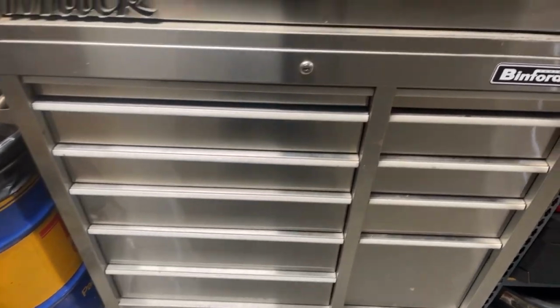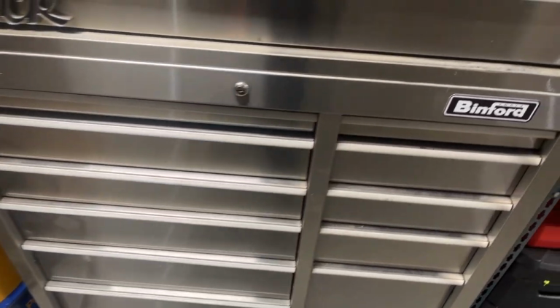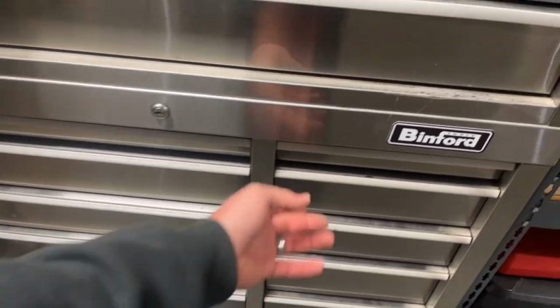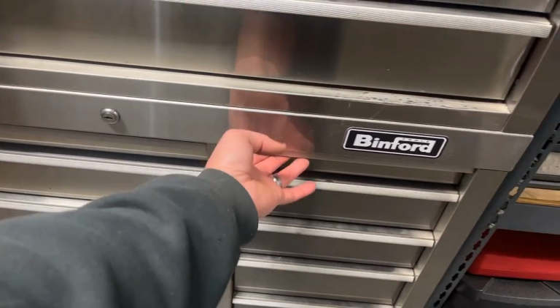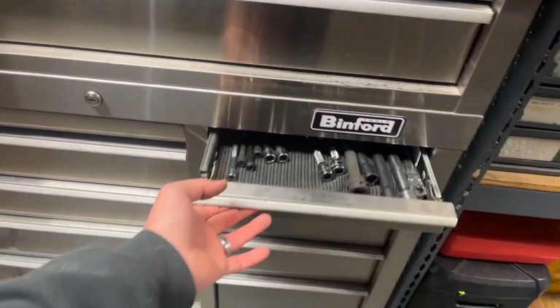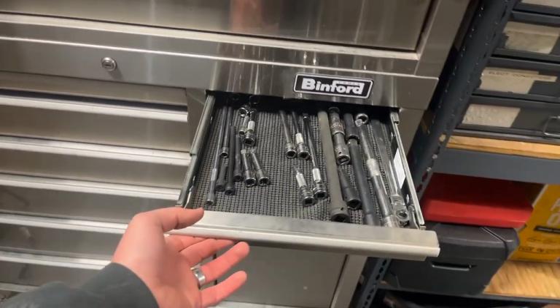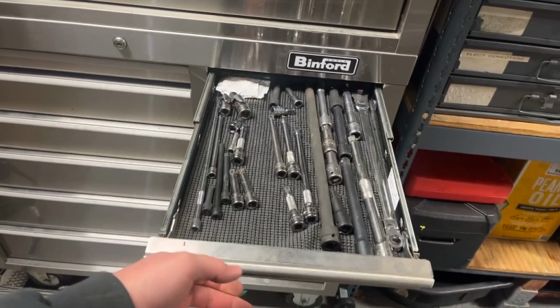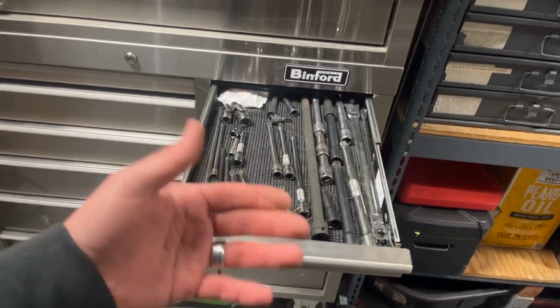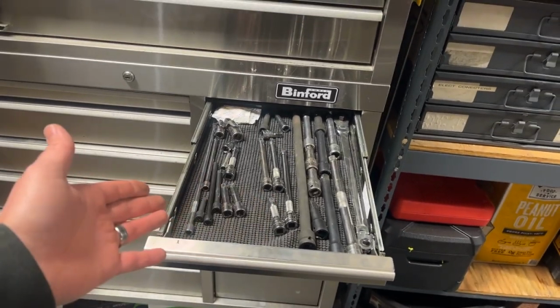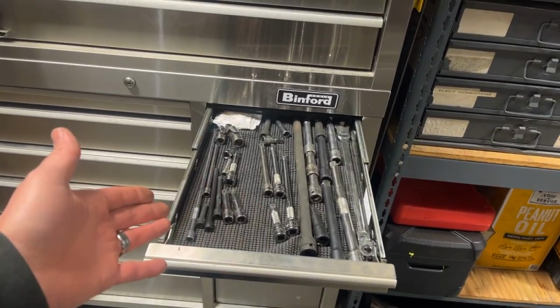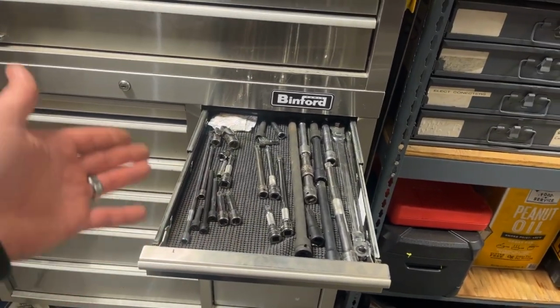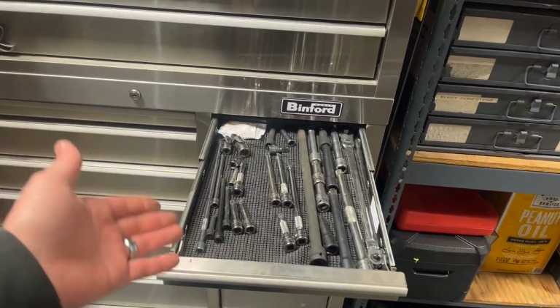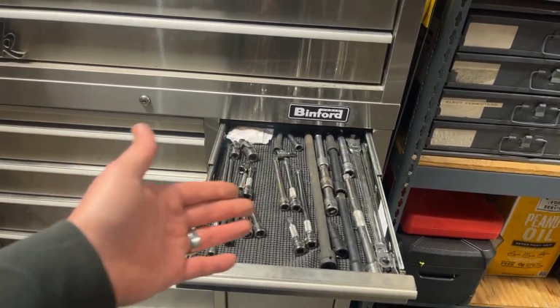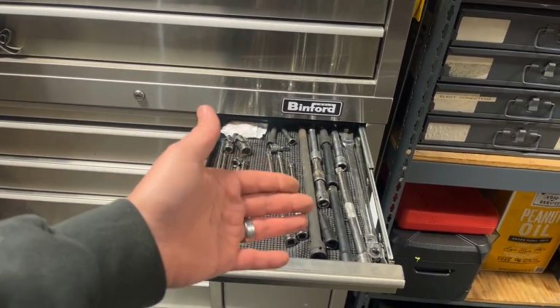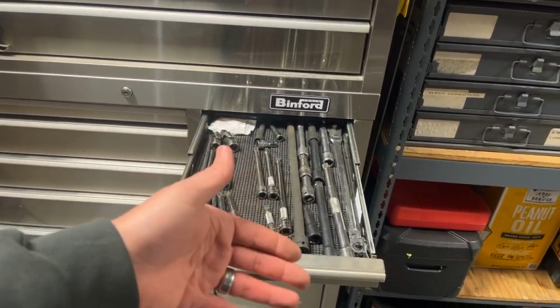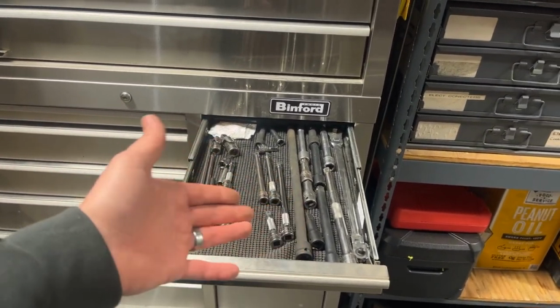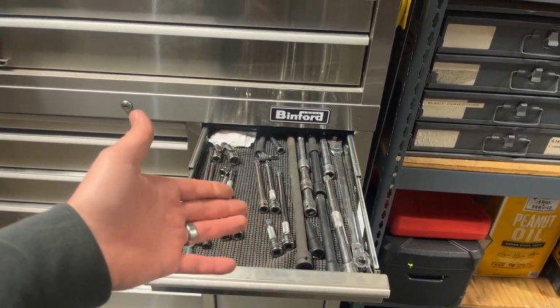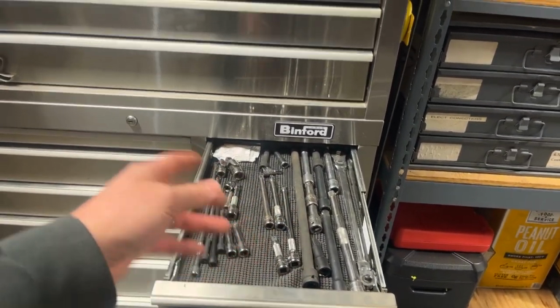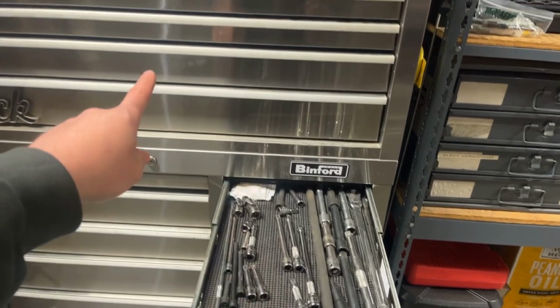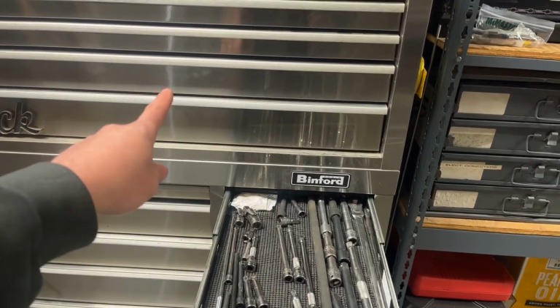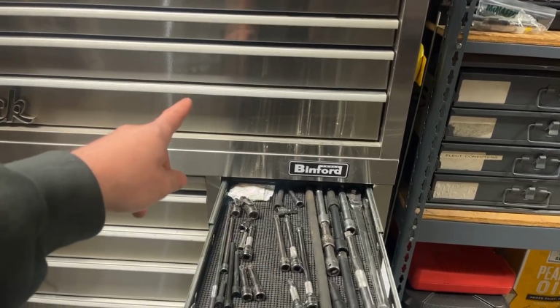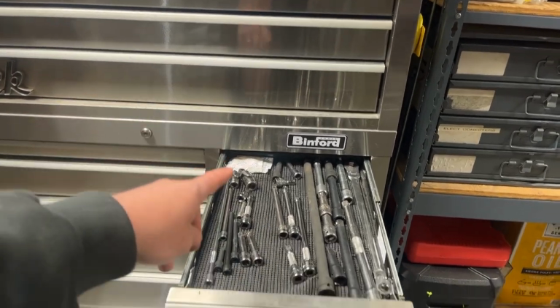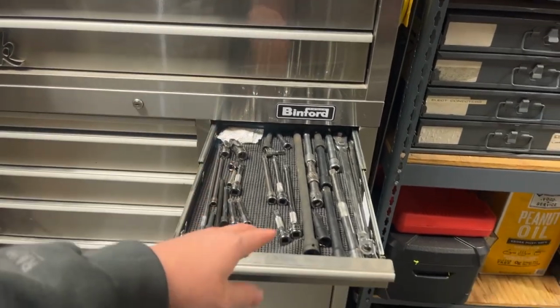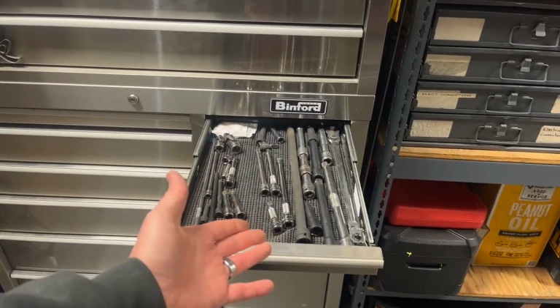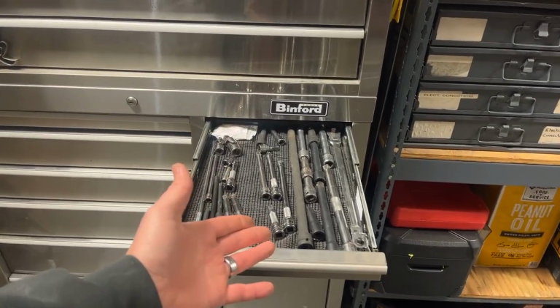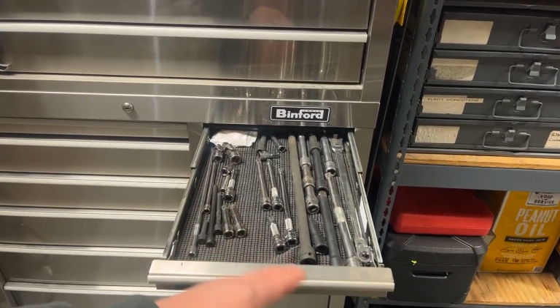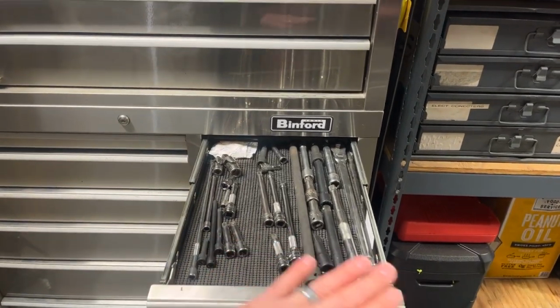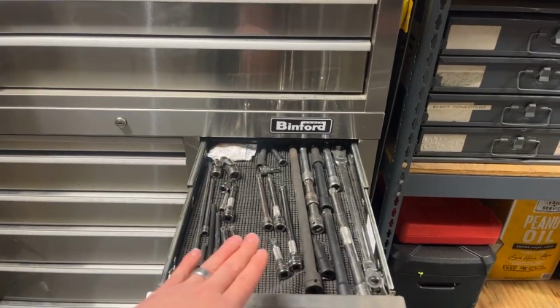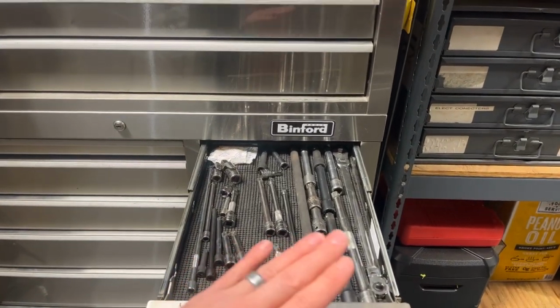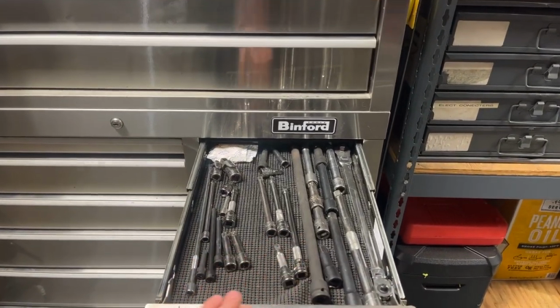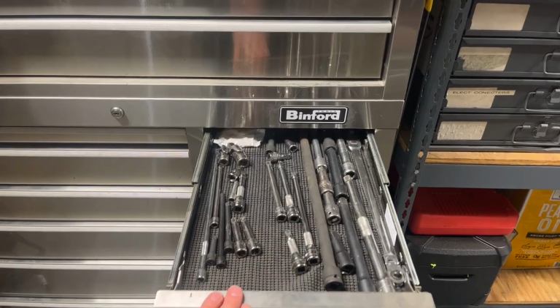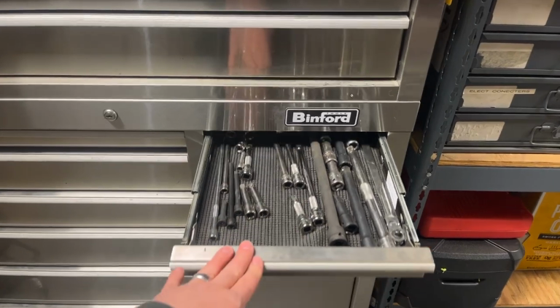On the other side of the bottom box — strictly extensions: quarter, 3/8ths, and half. Some of the longer ones are up top like you saw before, but this is the majority. Nice, low-profile, good spot for them.